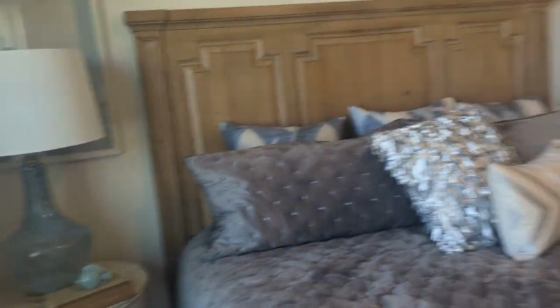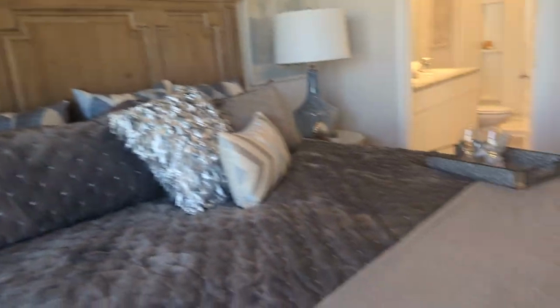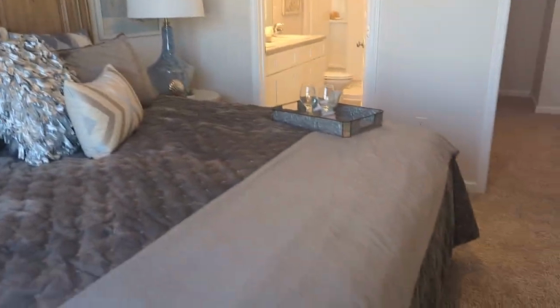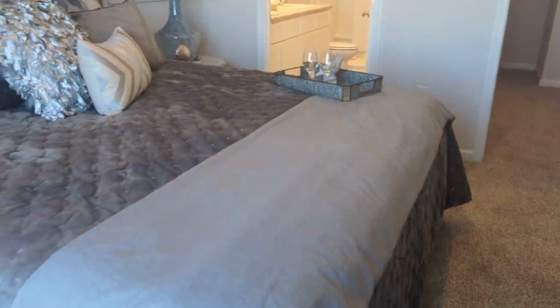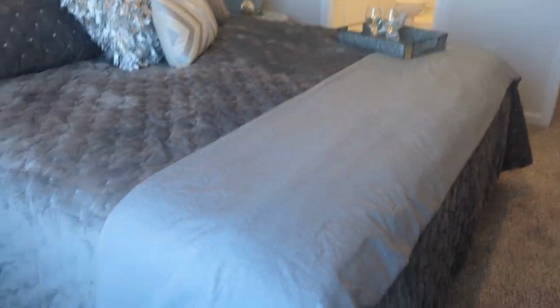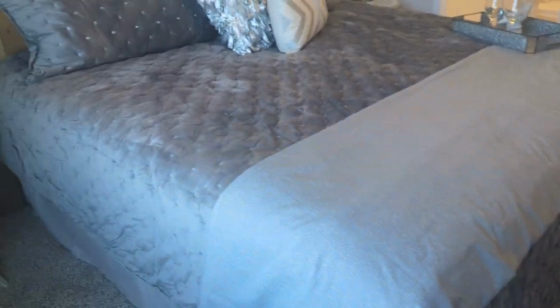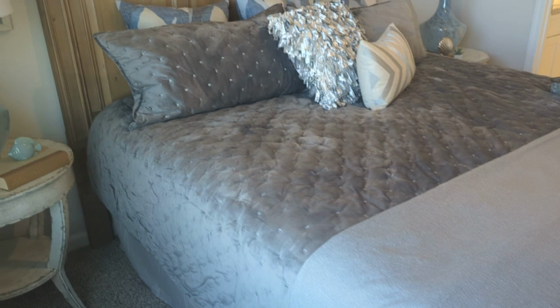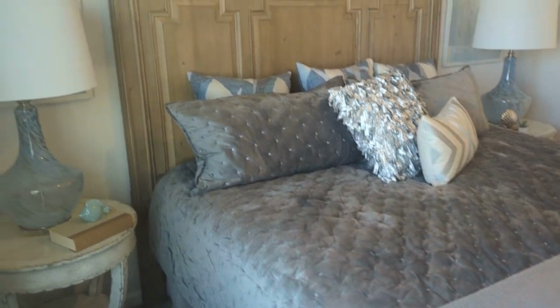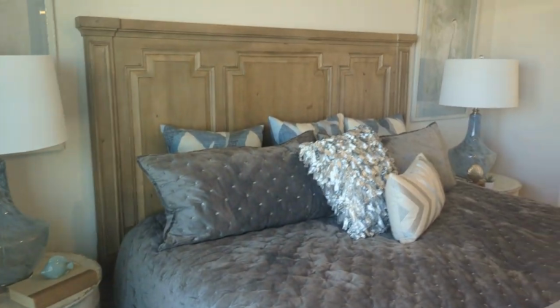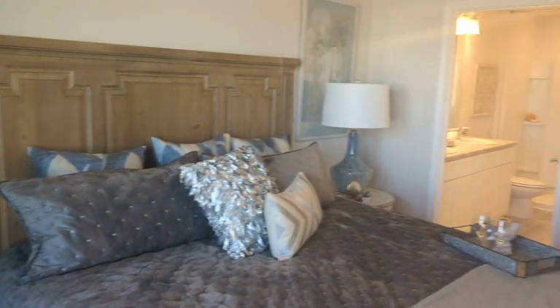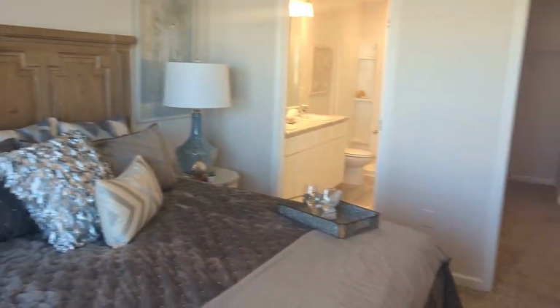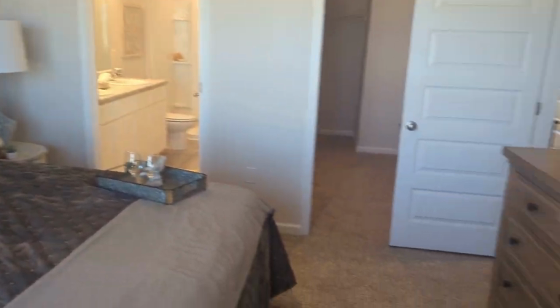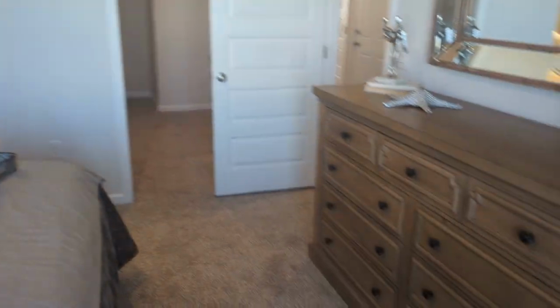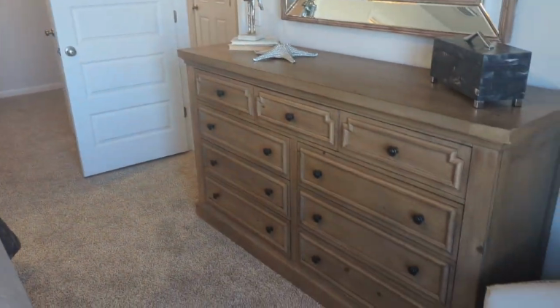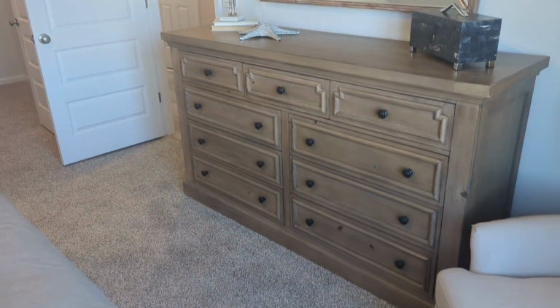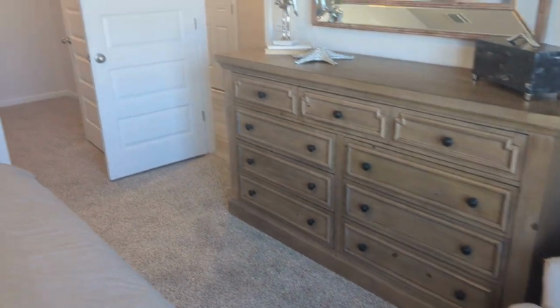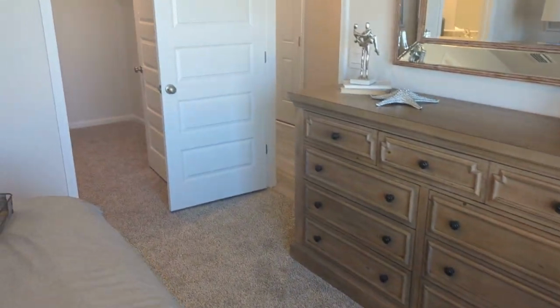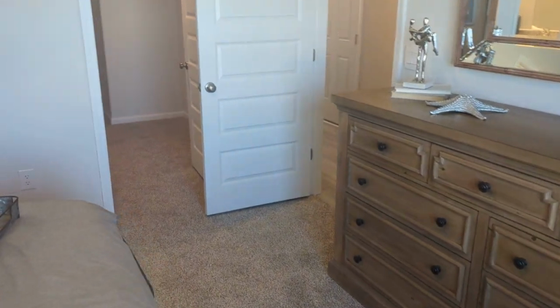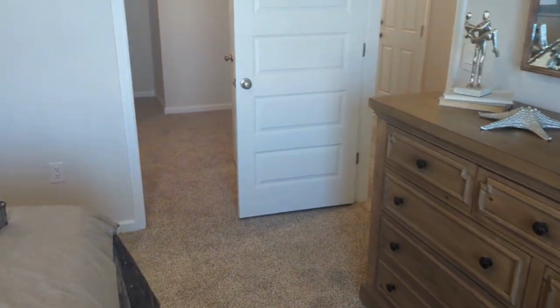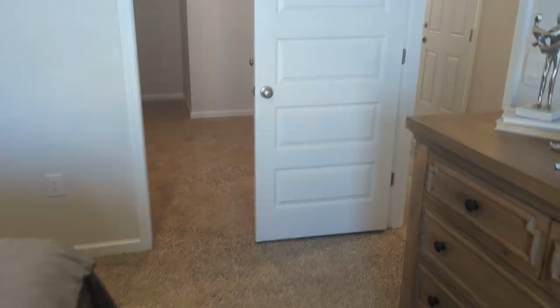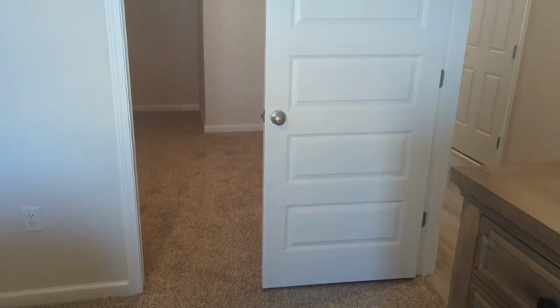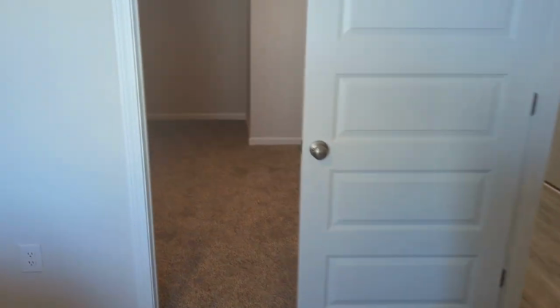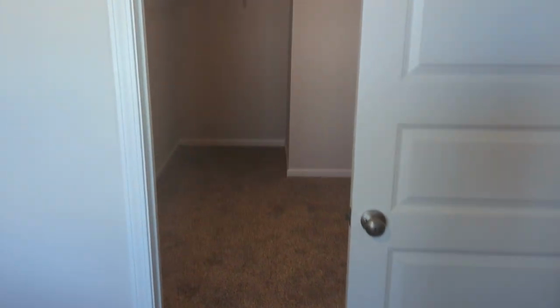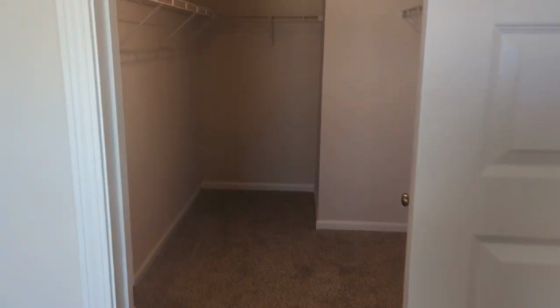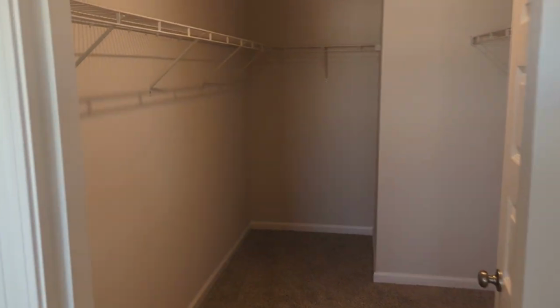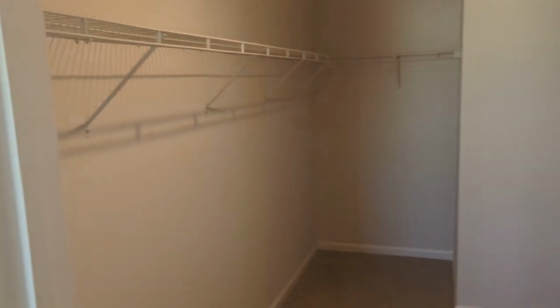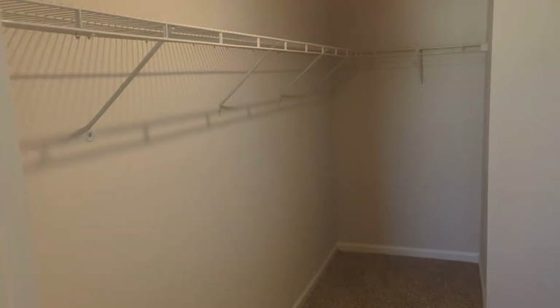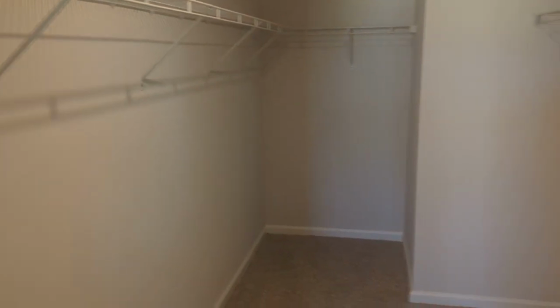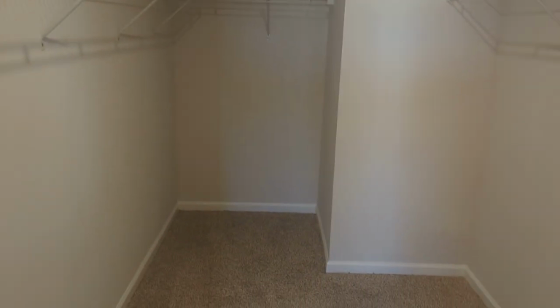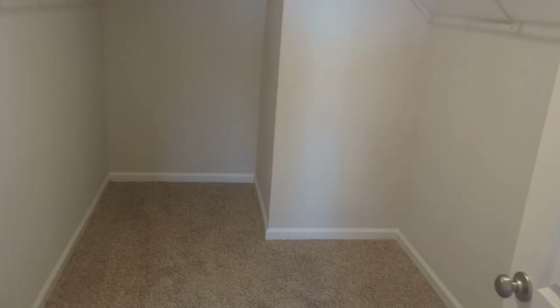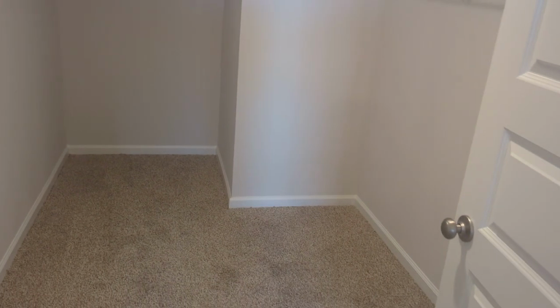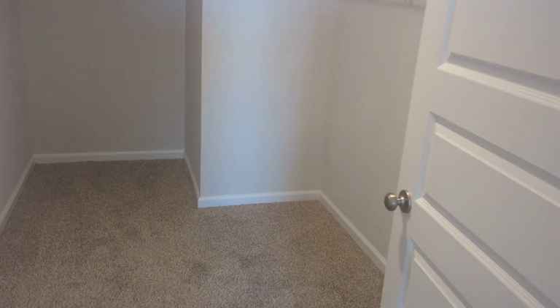This is bedroom number one. You'll notice we have a king-size bed in here, so there is a good amount of room. And we have a really spacious closet — tons of room in here.